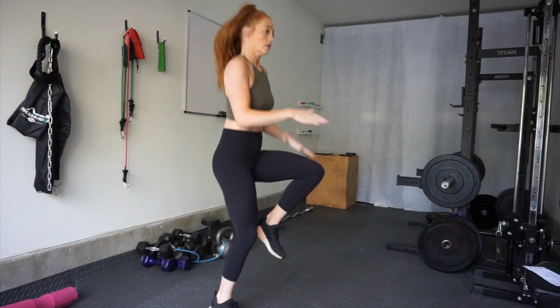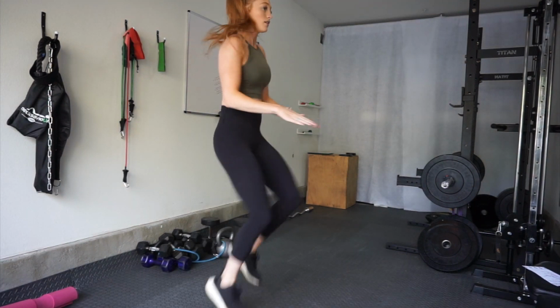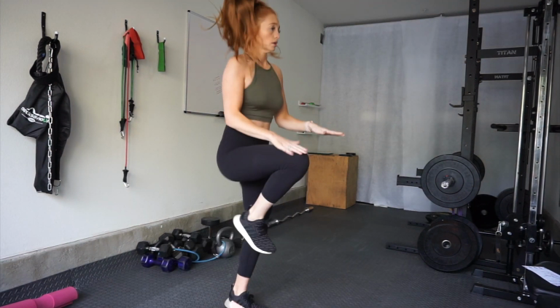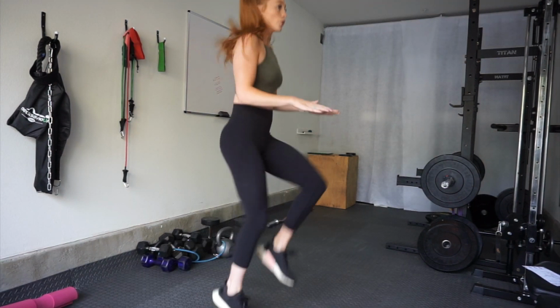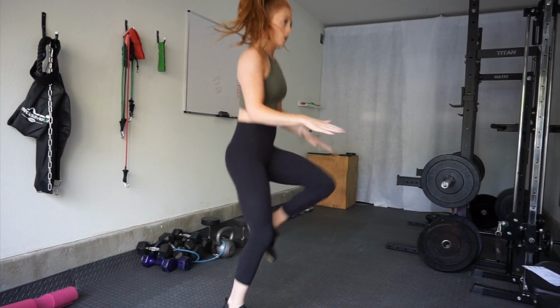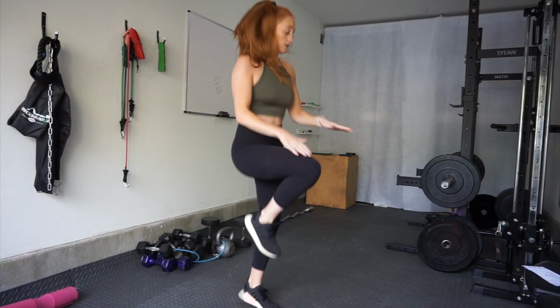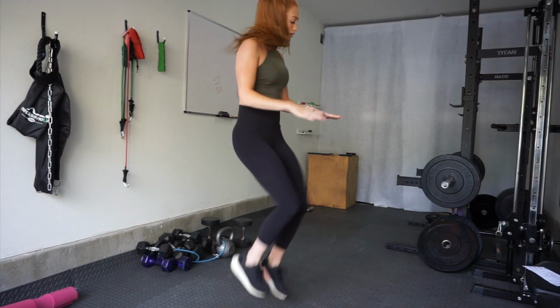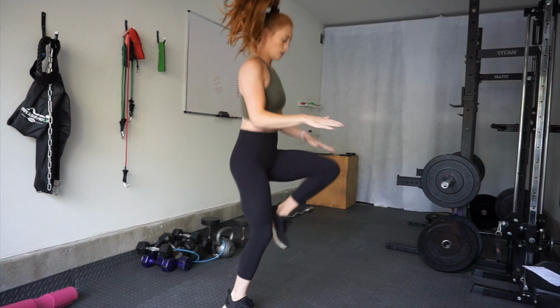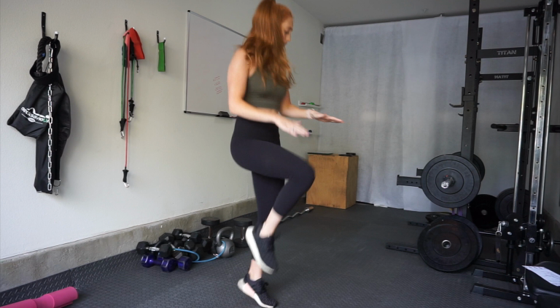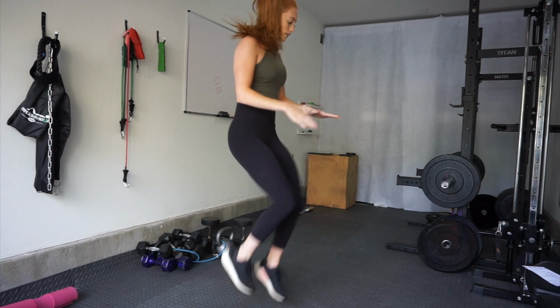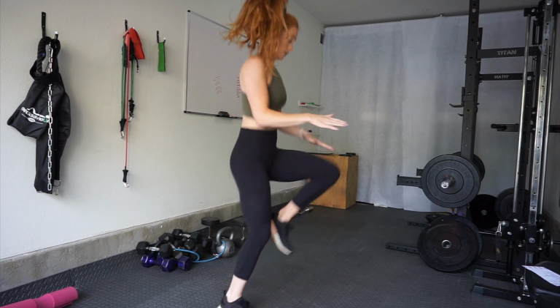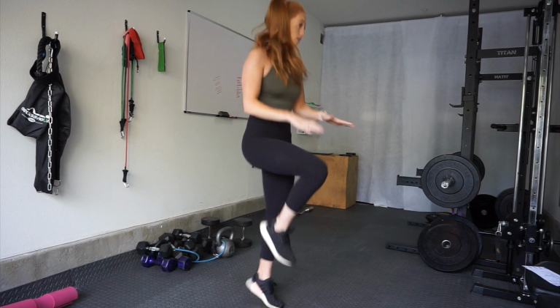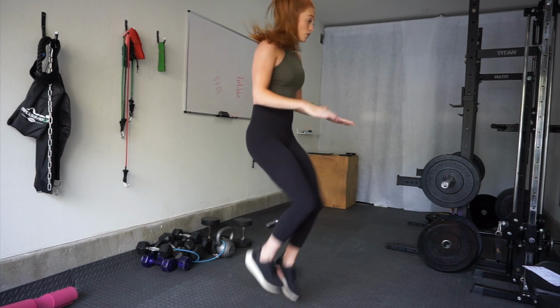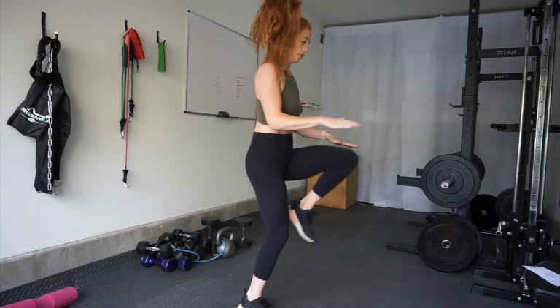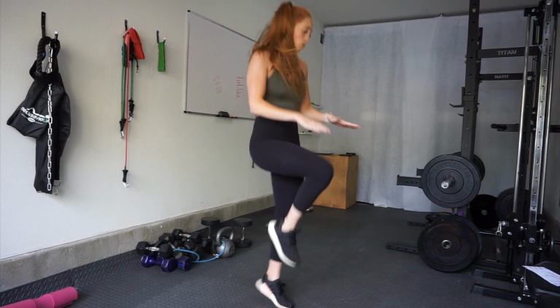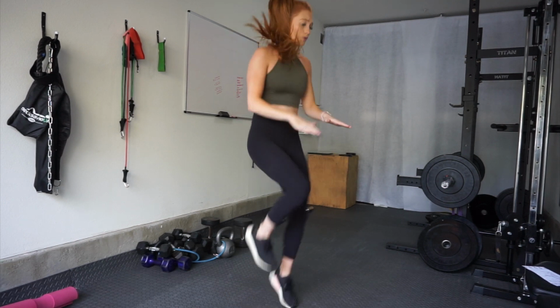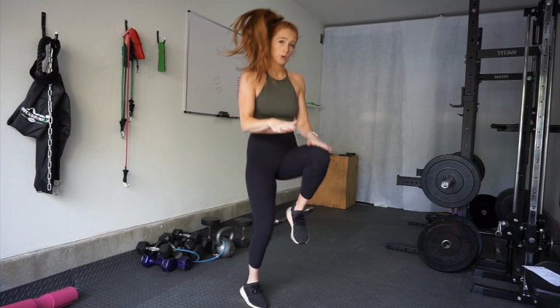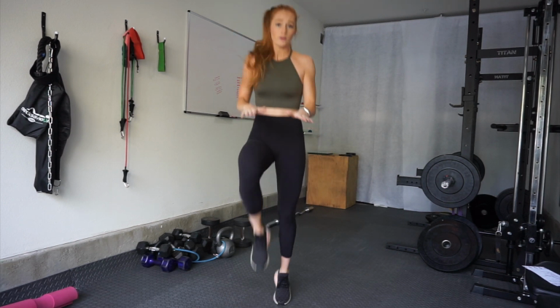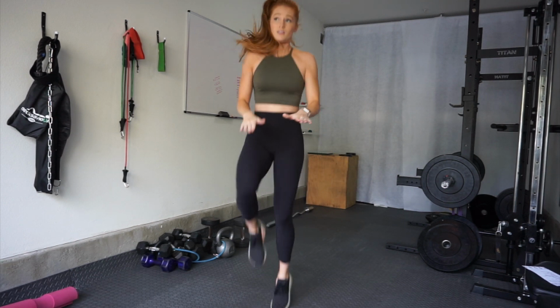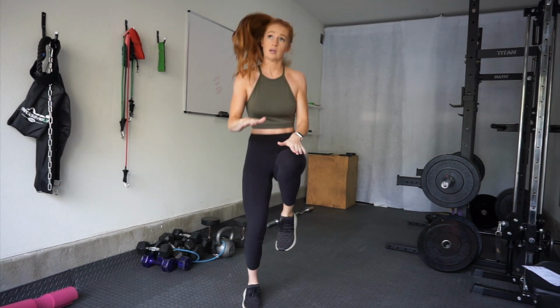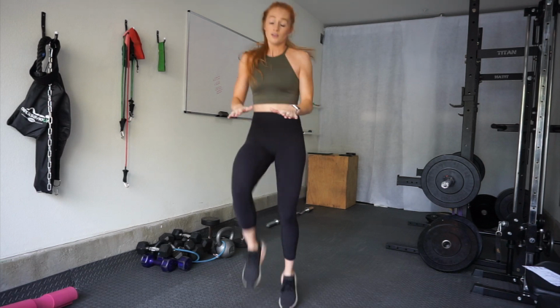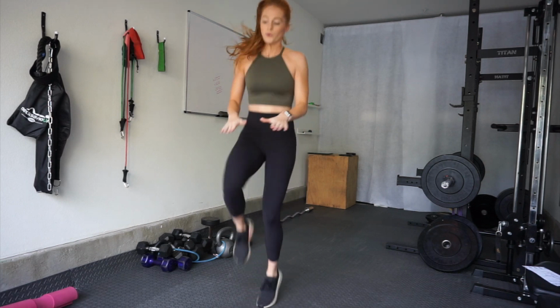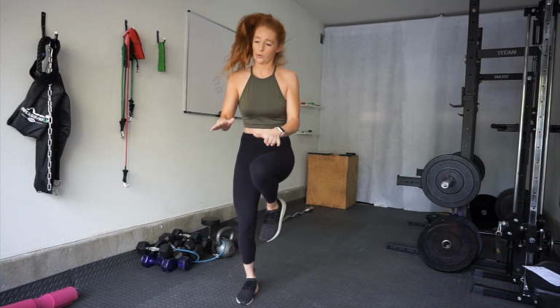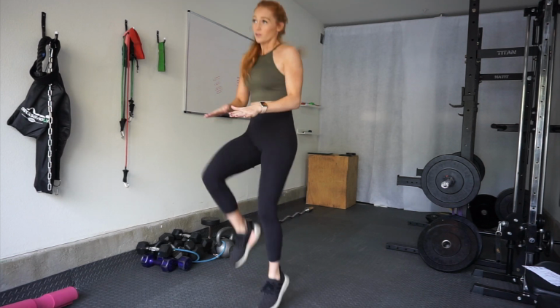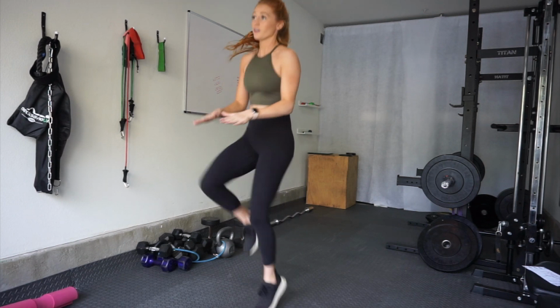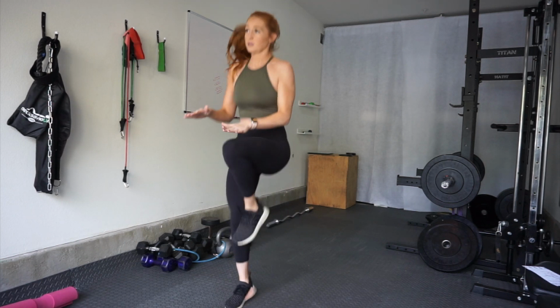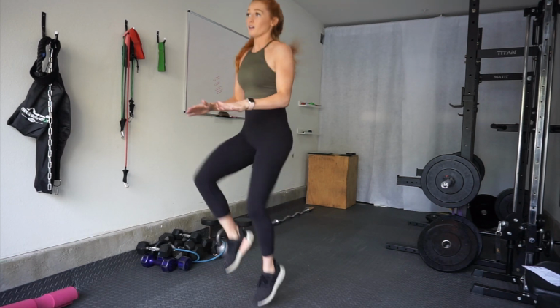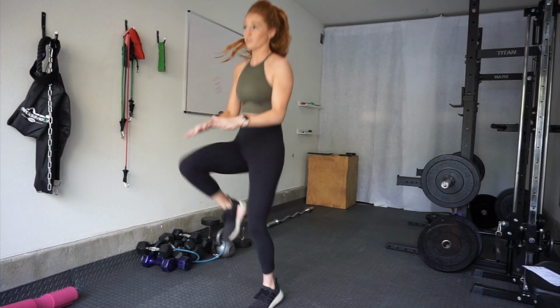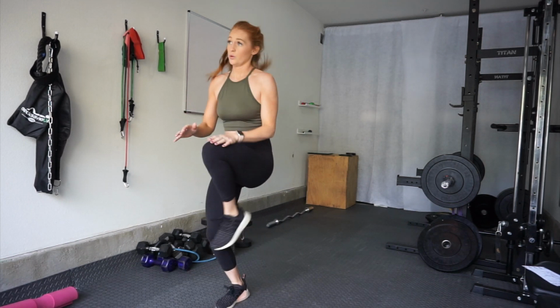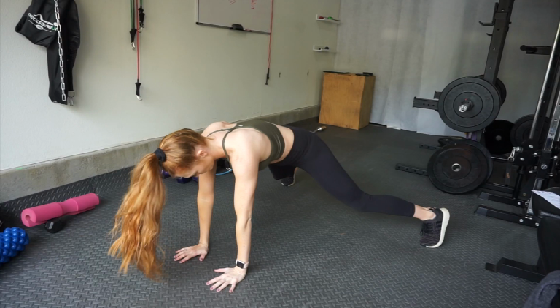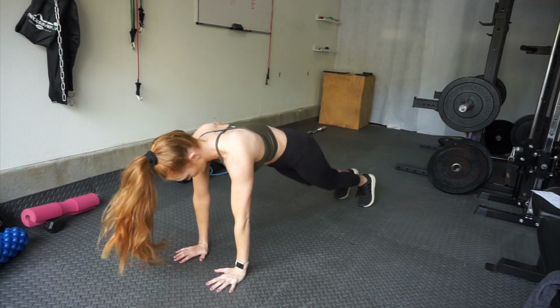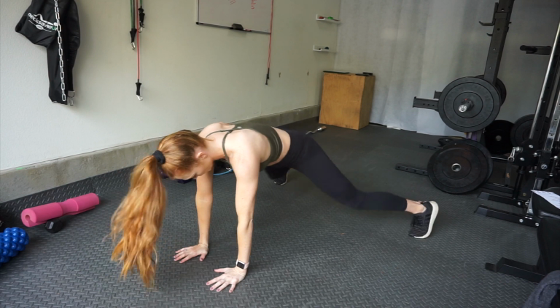After your 20-second rest, at the start of the next minute you are doing high knees for the full 40 seconds. Keep a good rhythm and drive those knees up as close to your chest as possible. Just keep going and keep moving for the full 40 seconds.